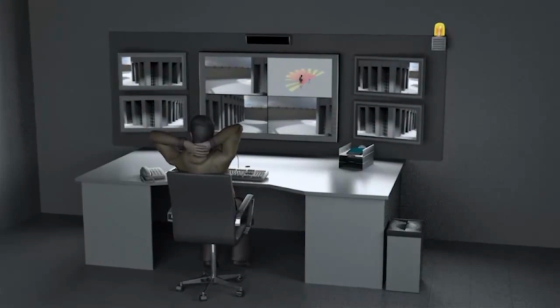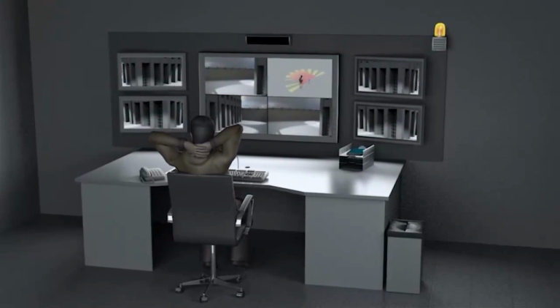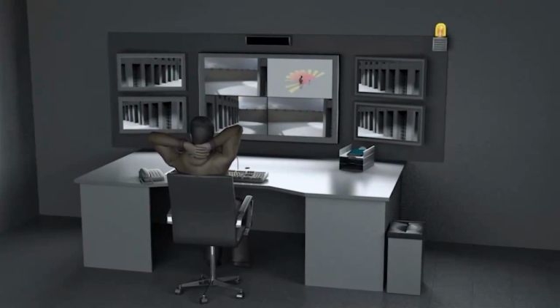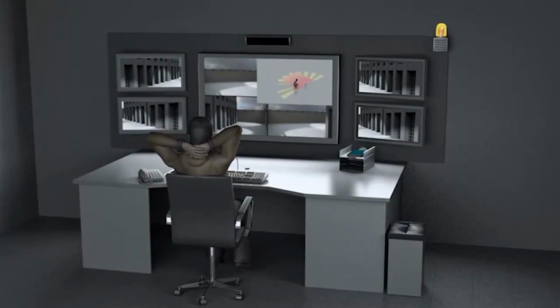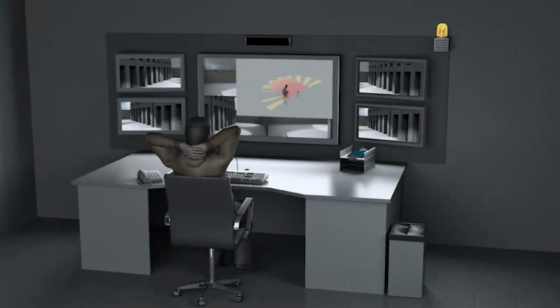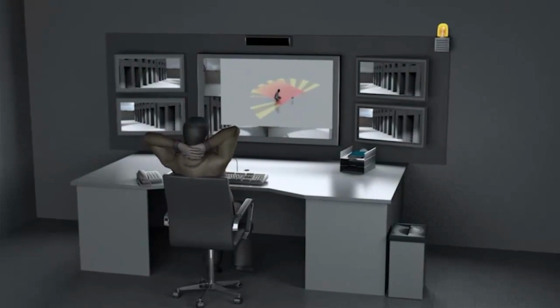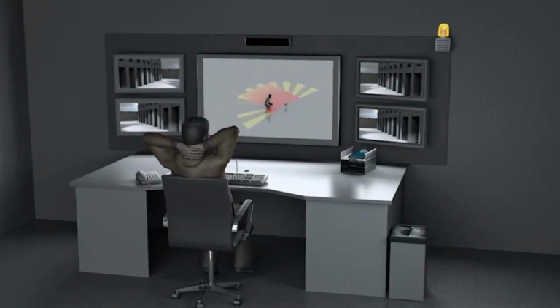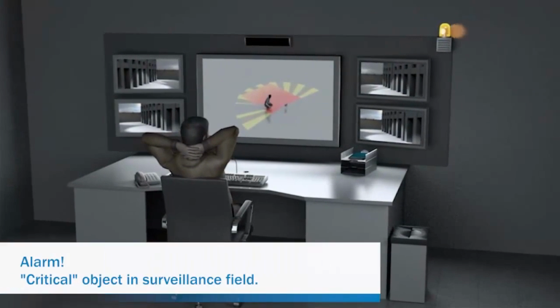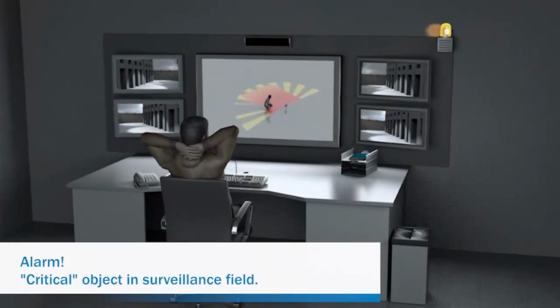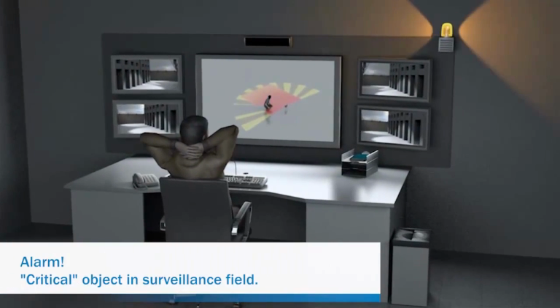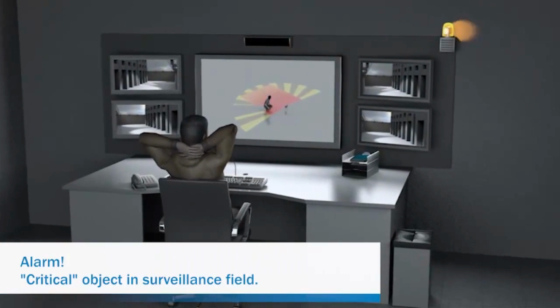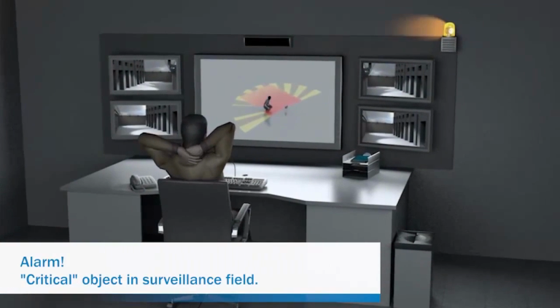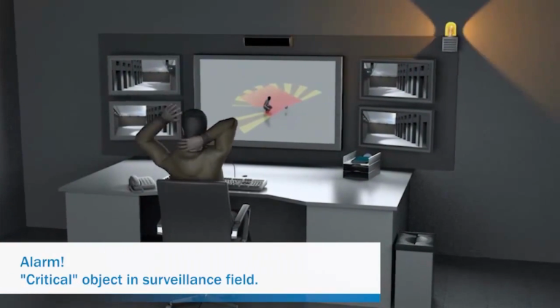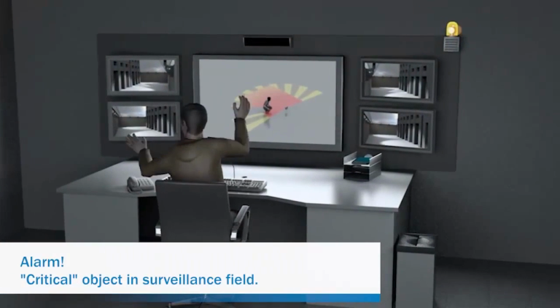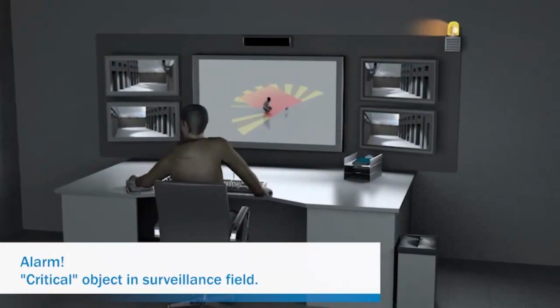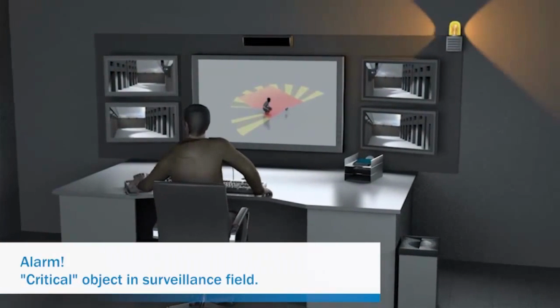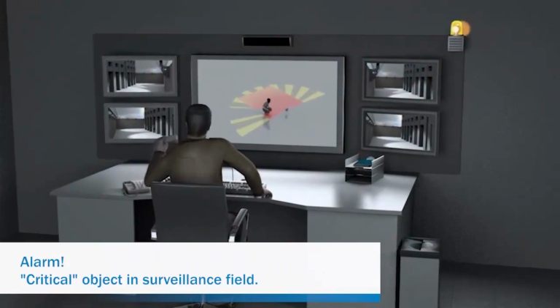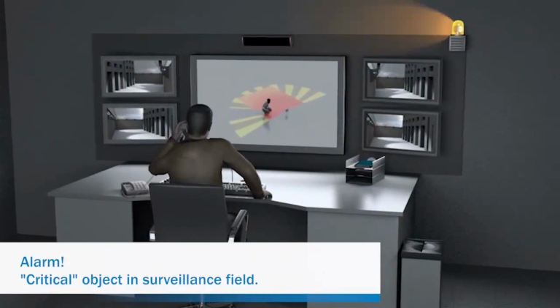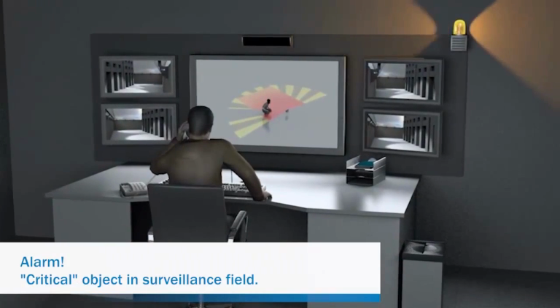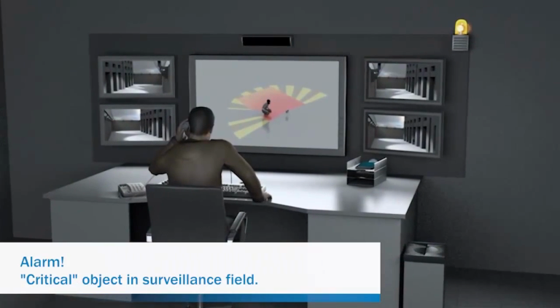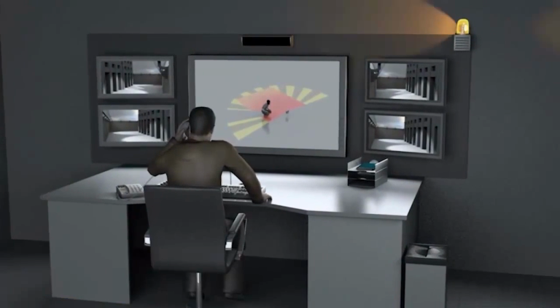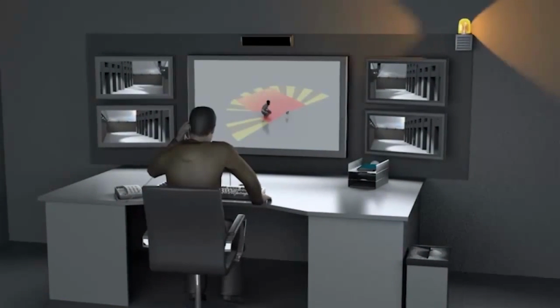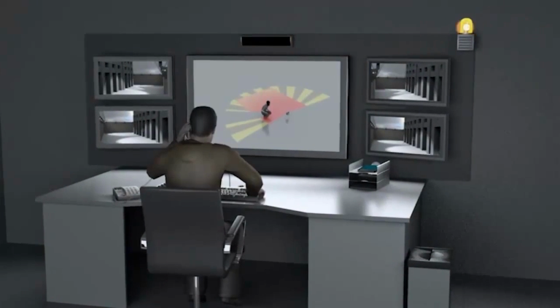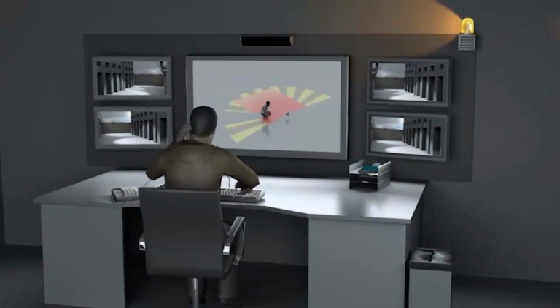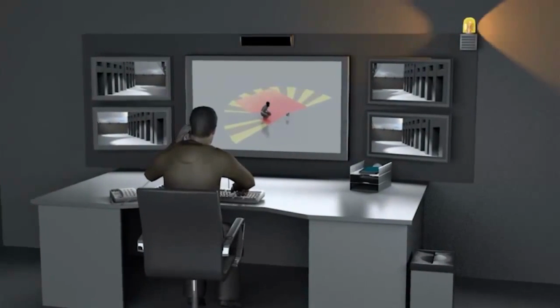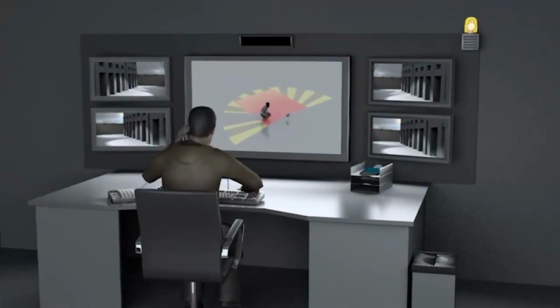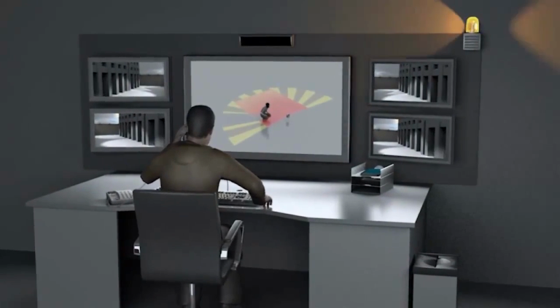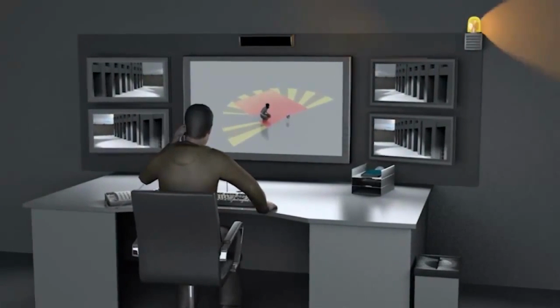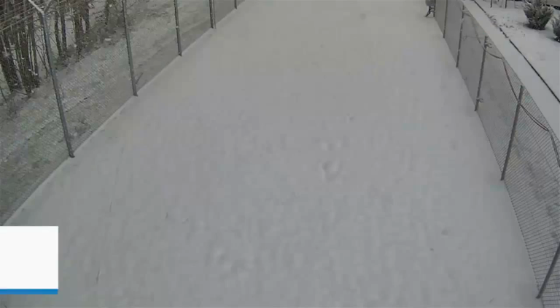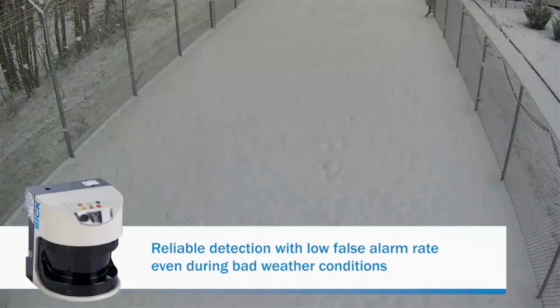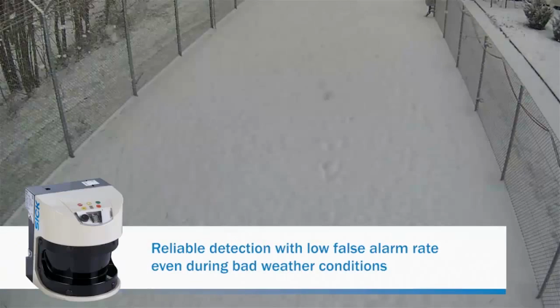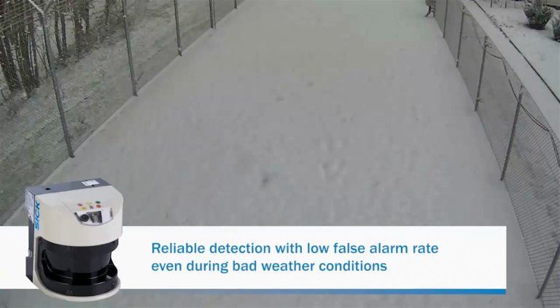Since weather is a common cause of false alarms, it's important that detection devices are designed to compensate so security resources can be used most efficiently.